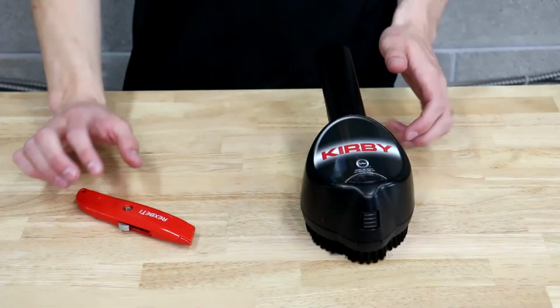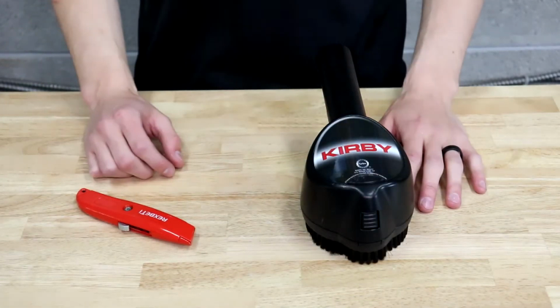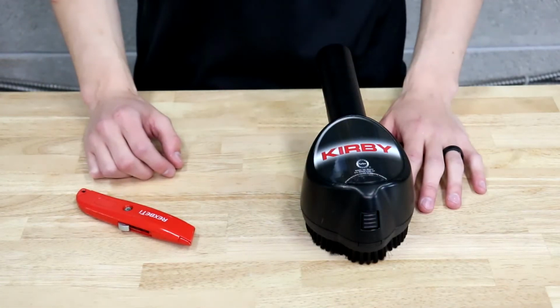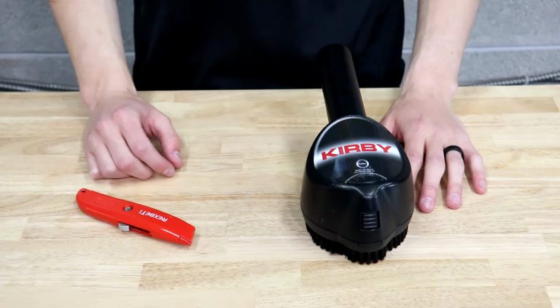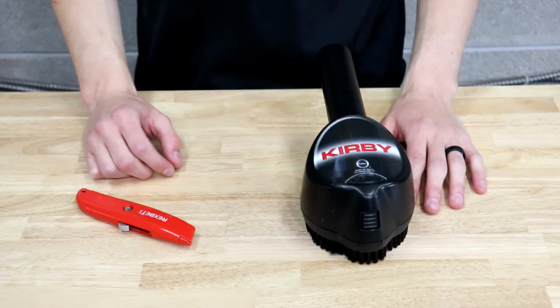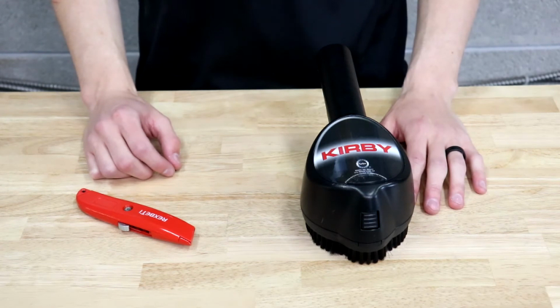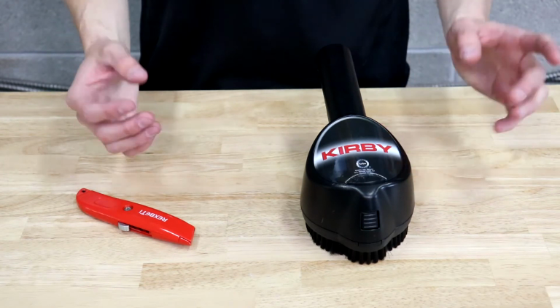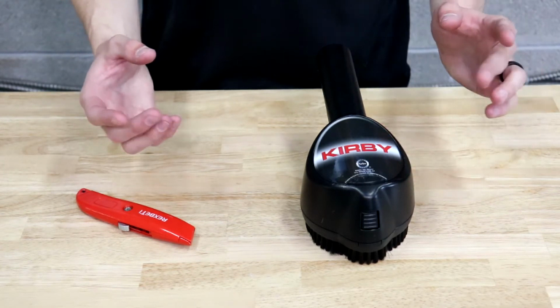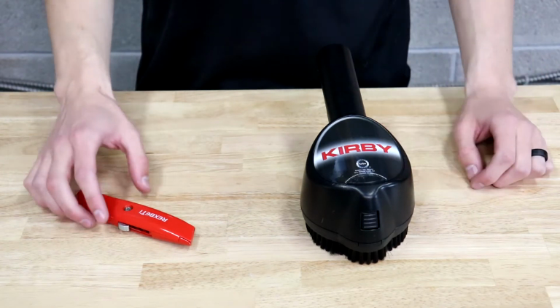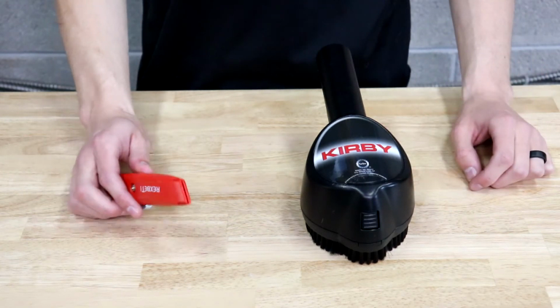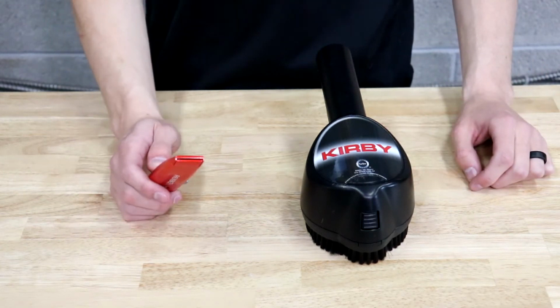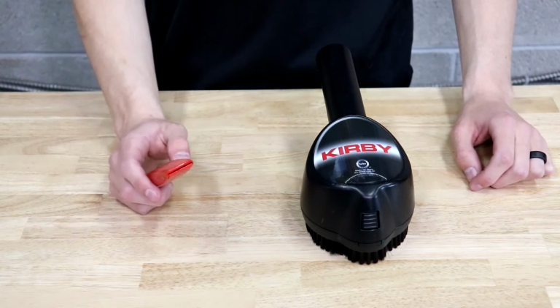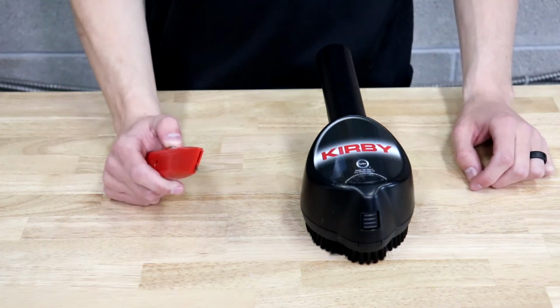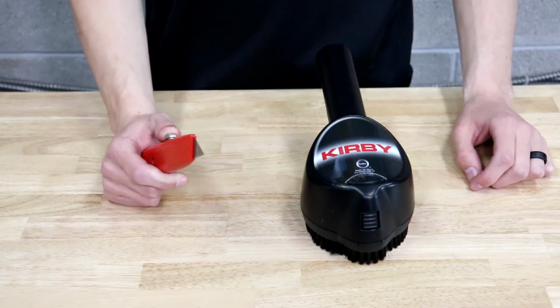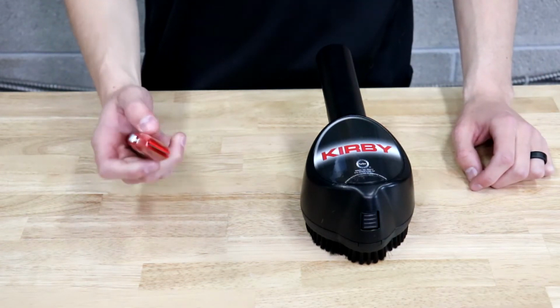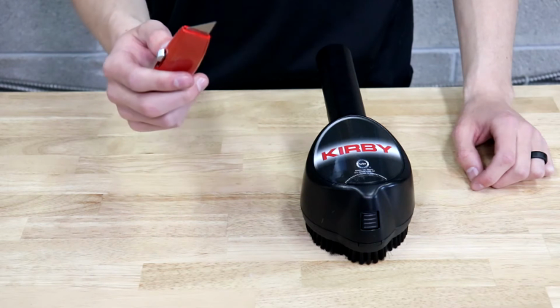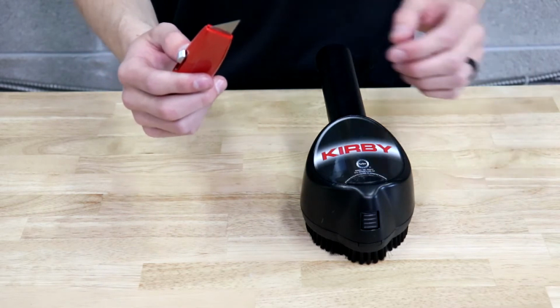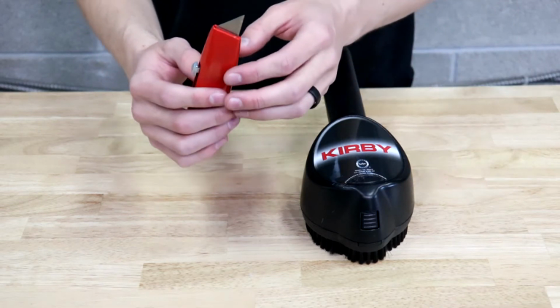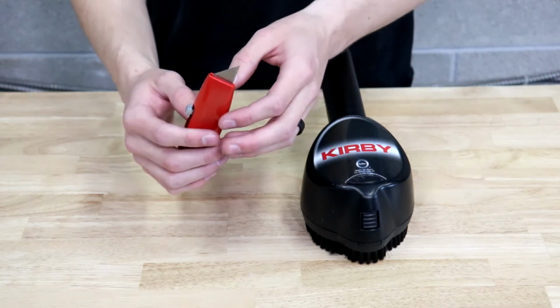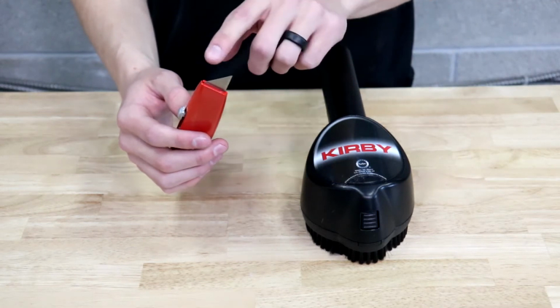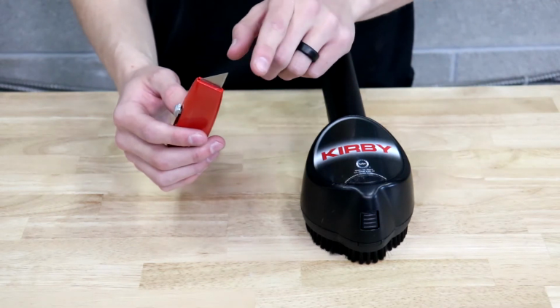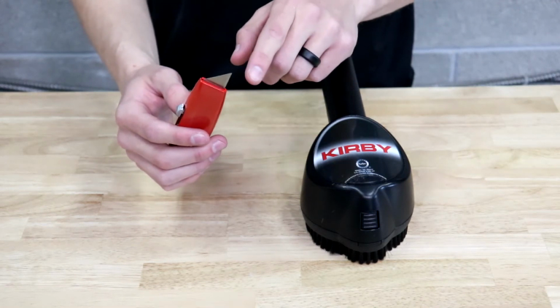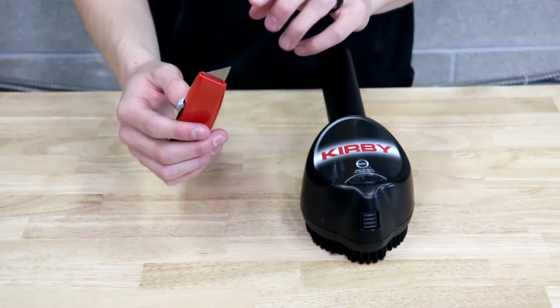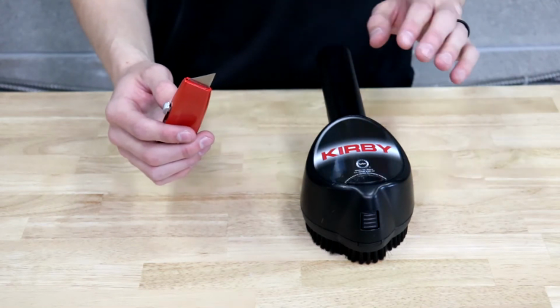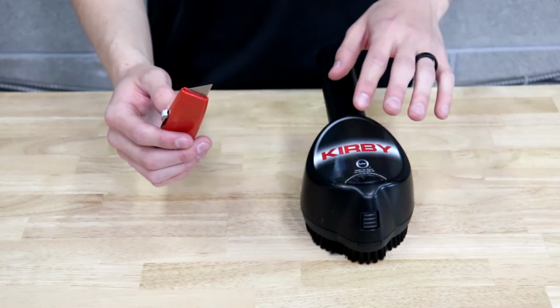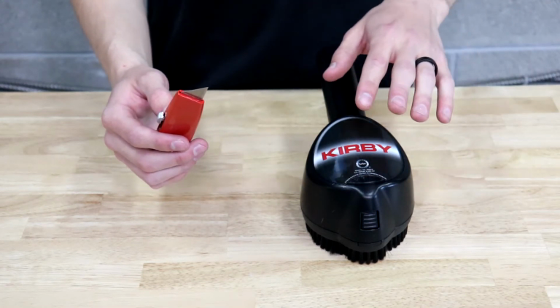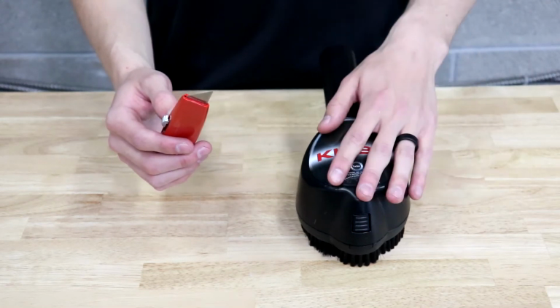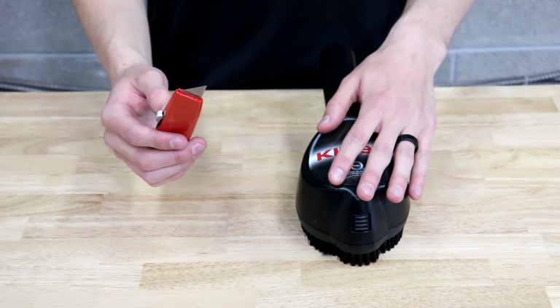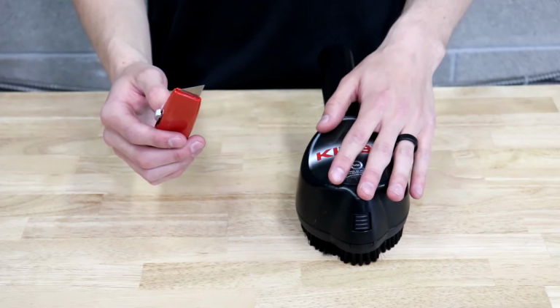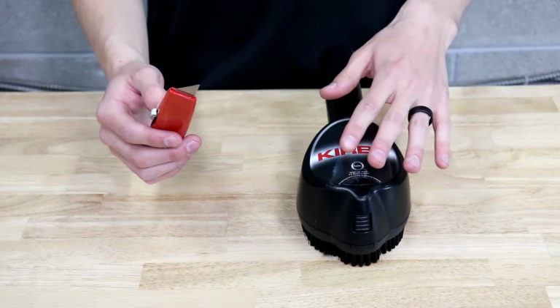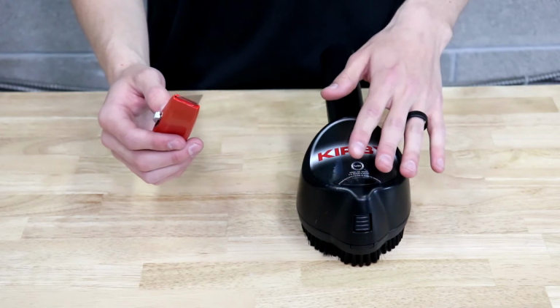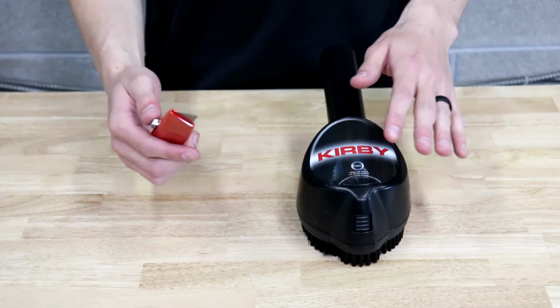The only tools you need for this video are your hands and possibly a razor blade. If you have a razor blade with a curved or hook-shaped blade, that will work great for removing any stubborn hair that's tangled inside the Zip Brush.